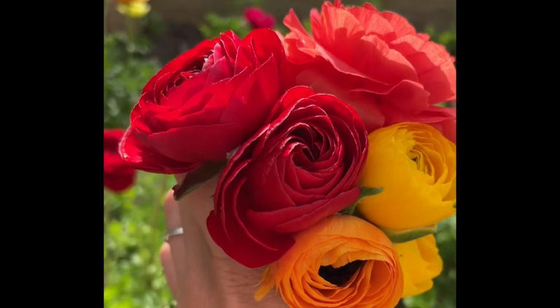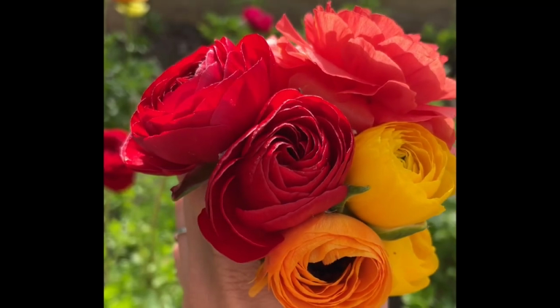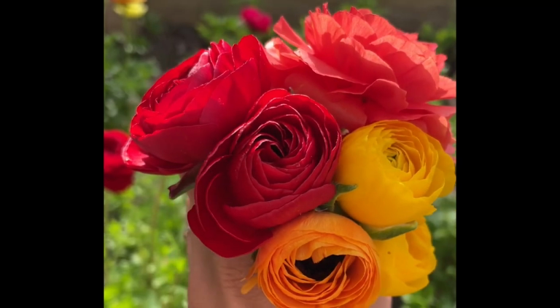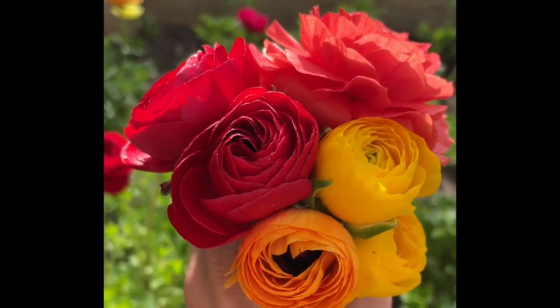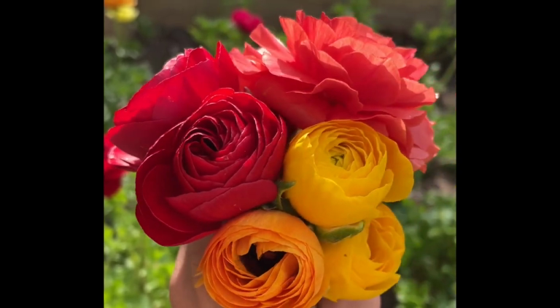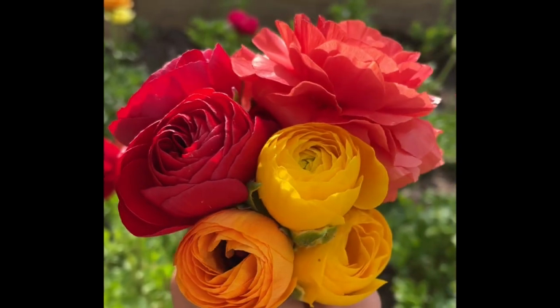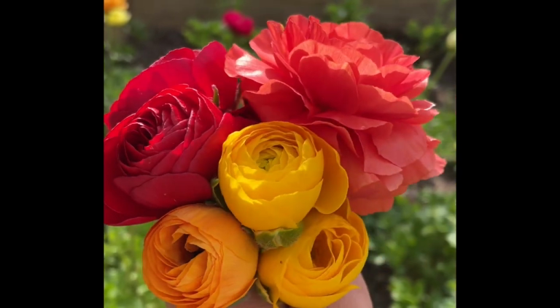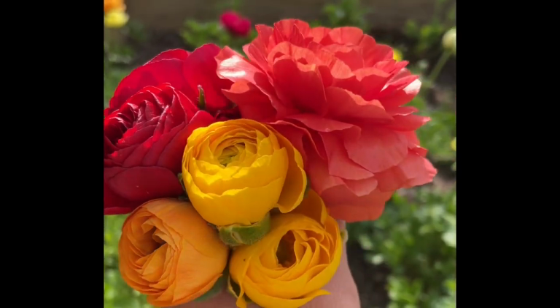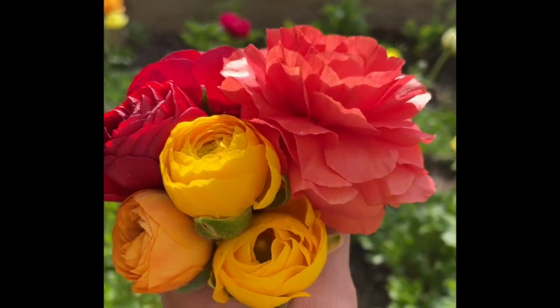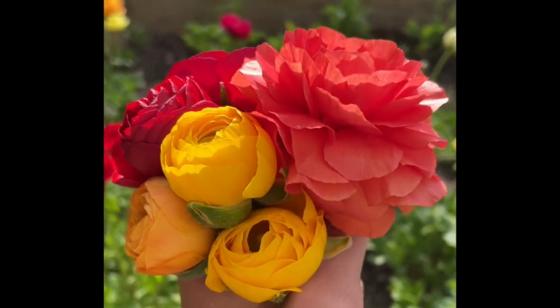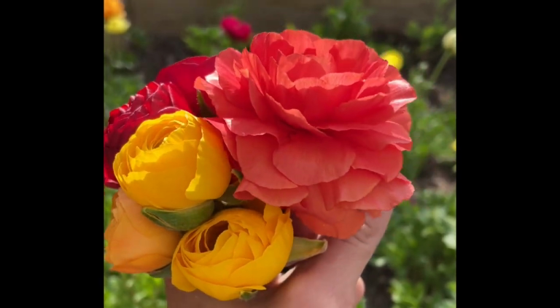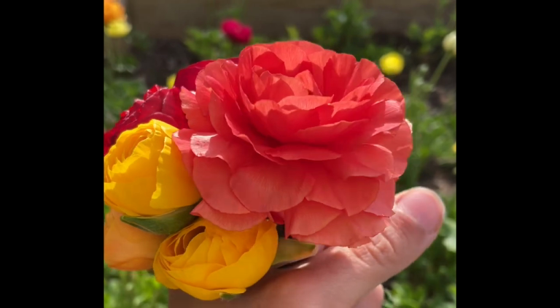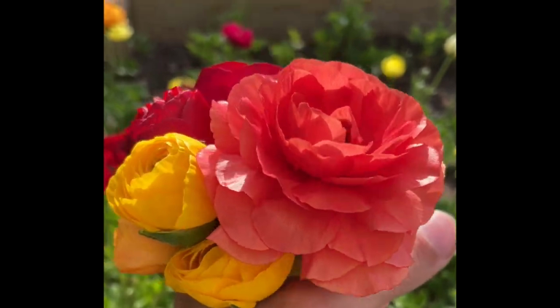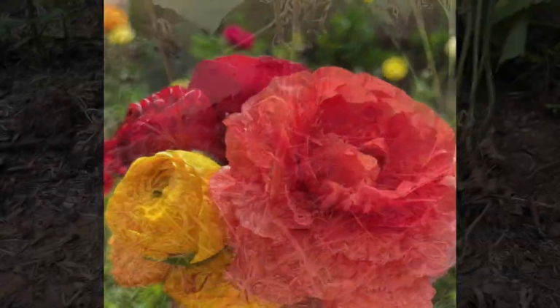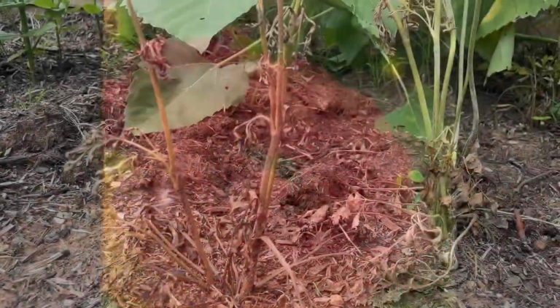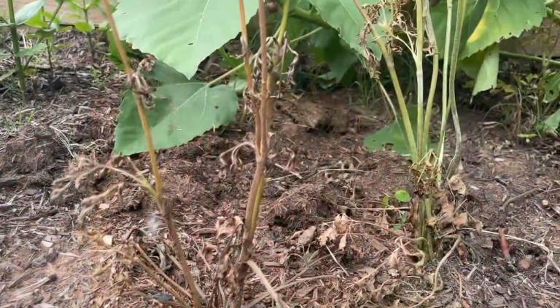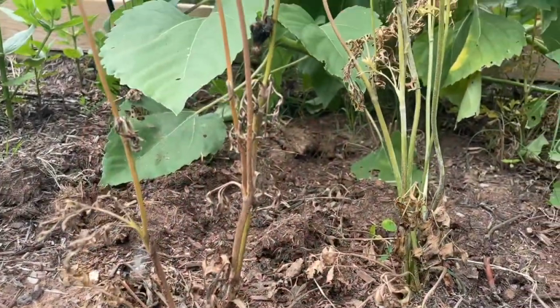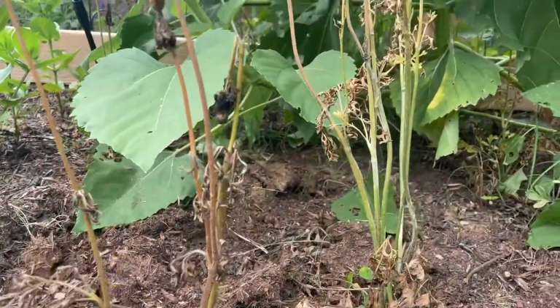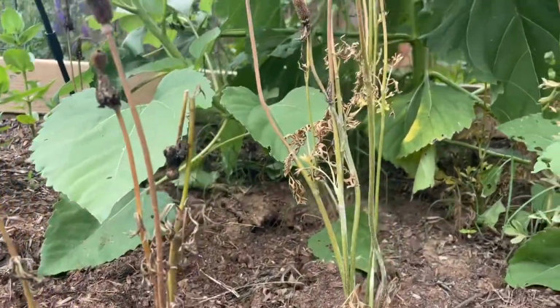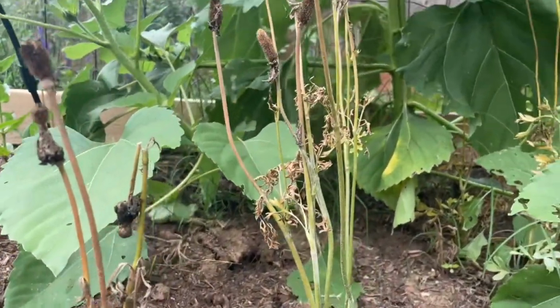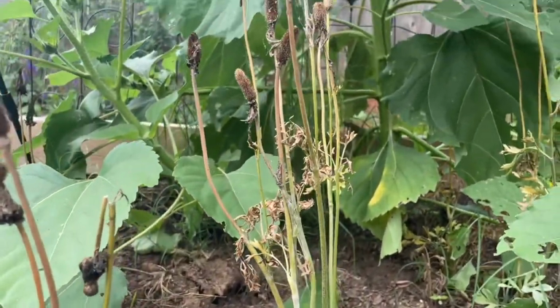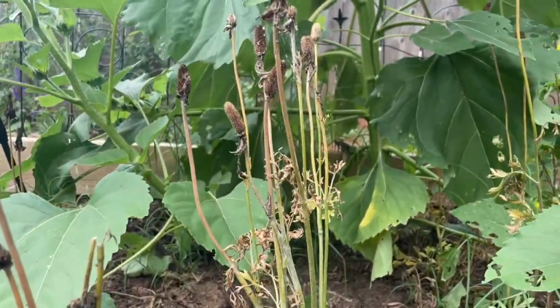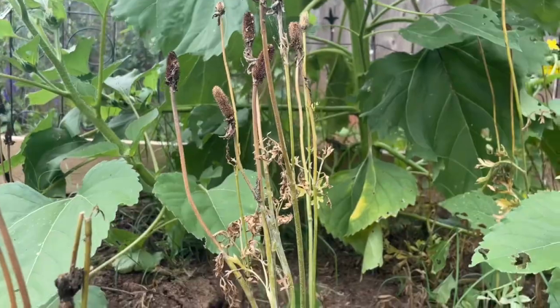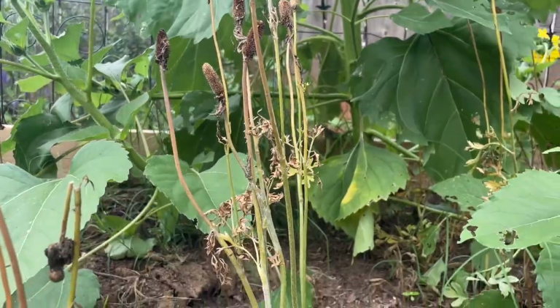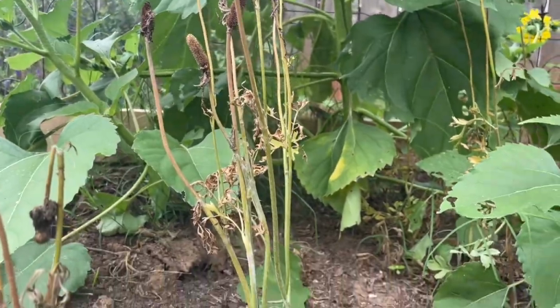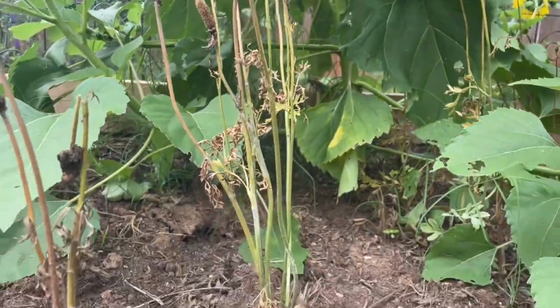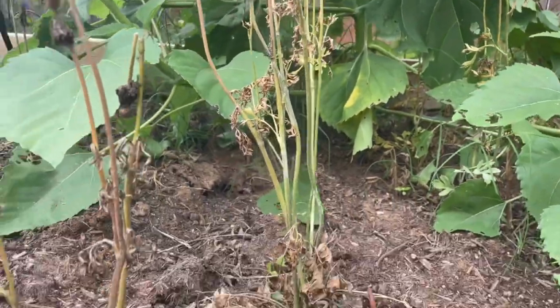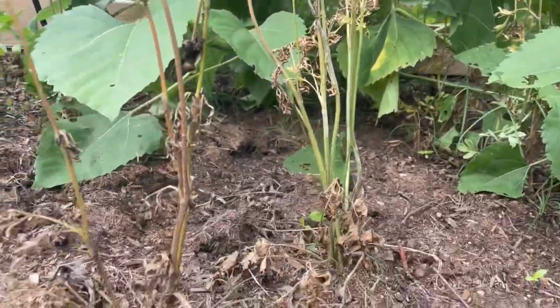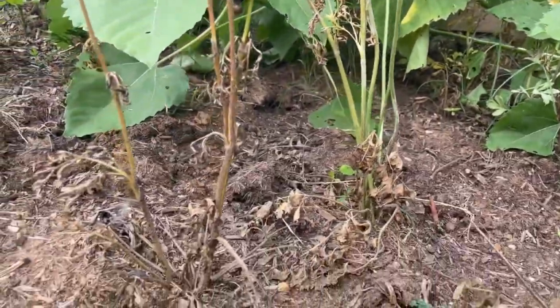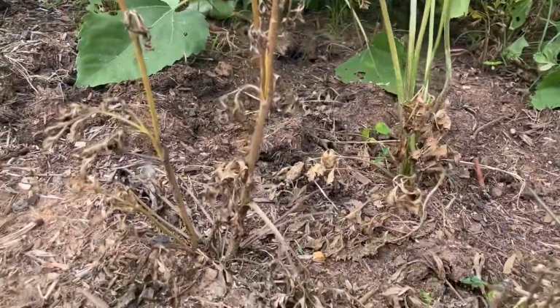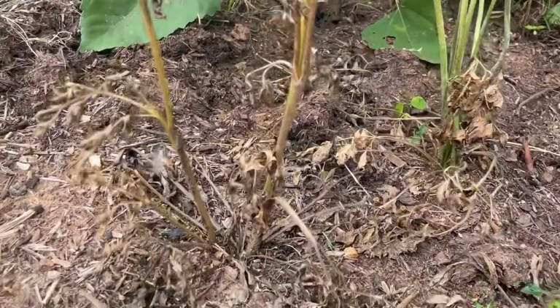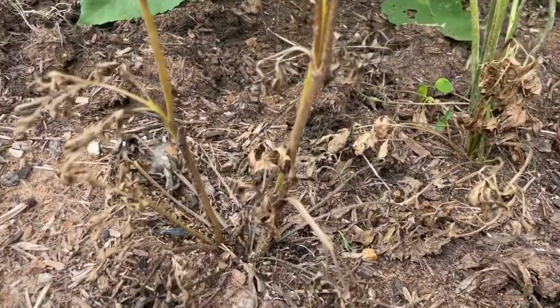Hello everyone. In today's video I'm going to show you how to dig up and save your ranunculus corms. You'll know it's time to dig them up when they're done flowering and the leaves have started to turn crispy and brown from the heat.